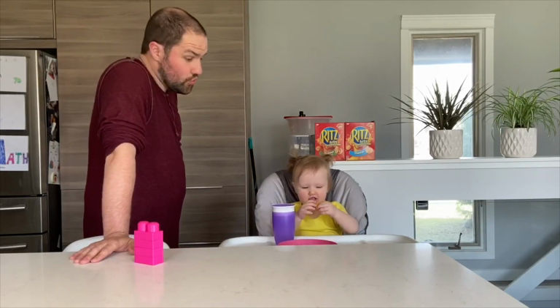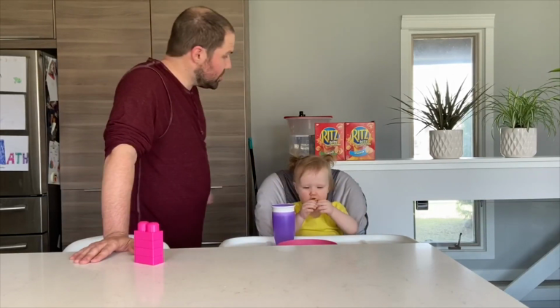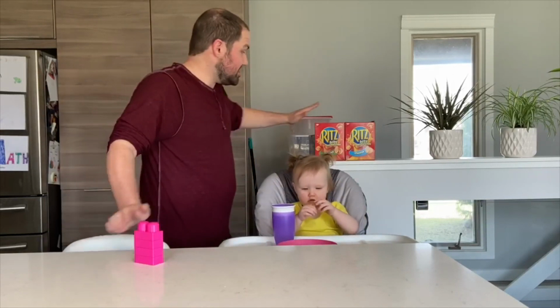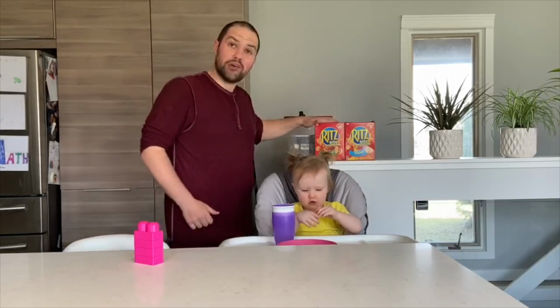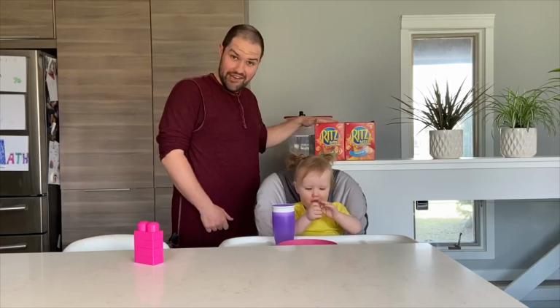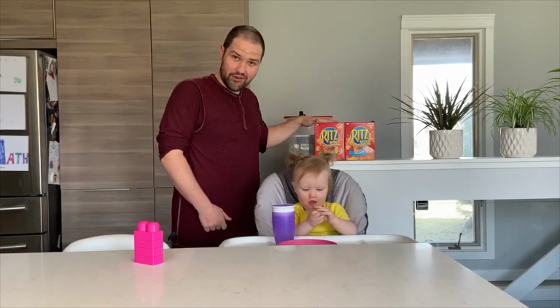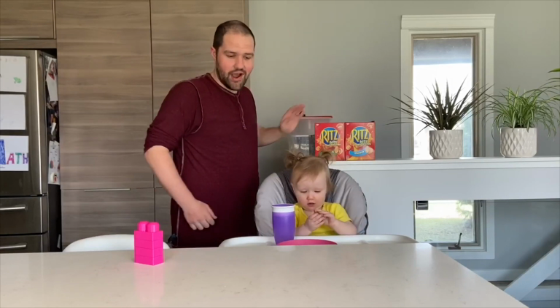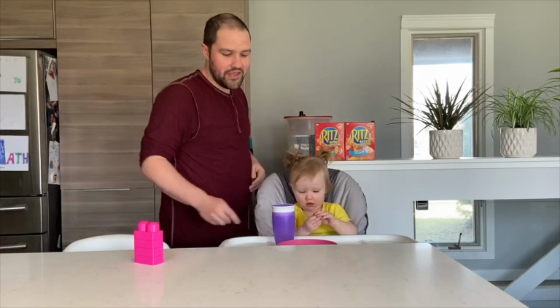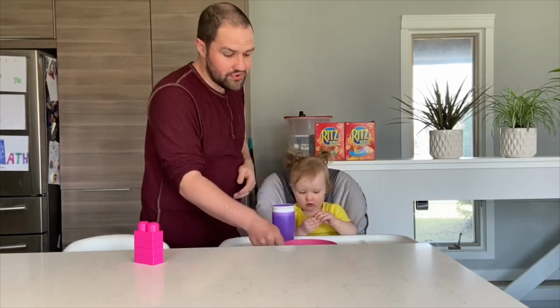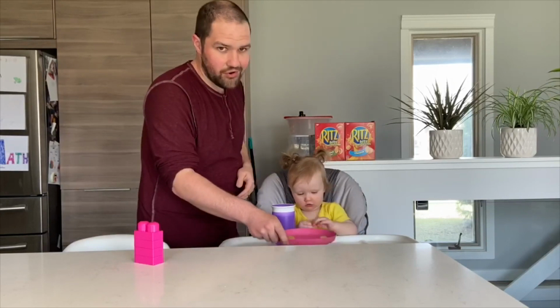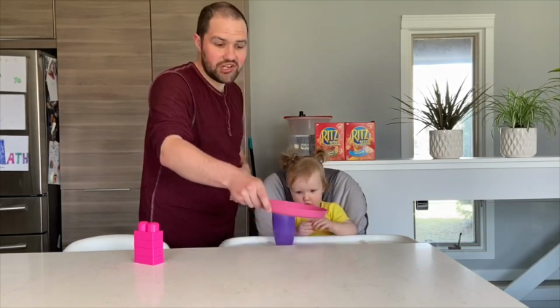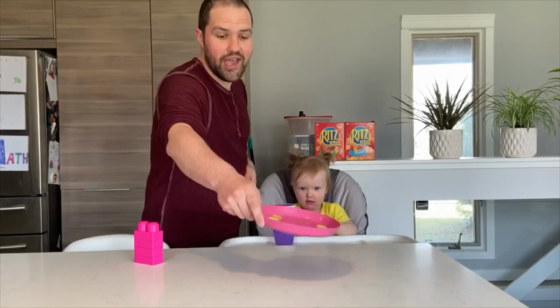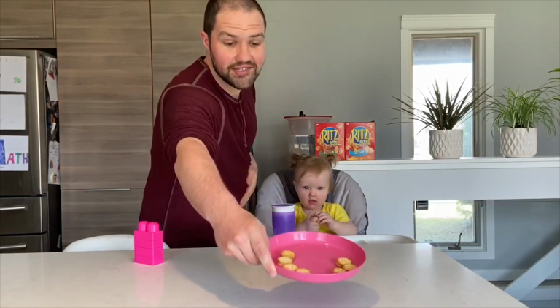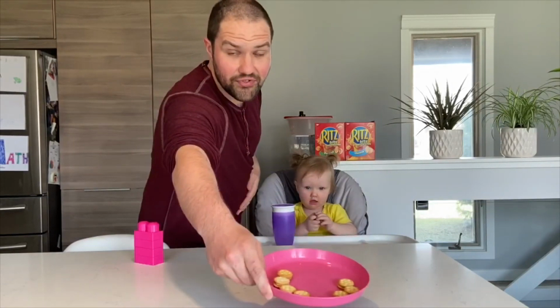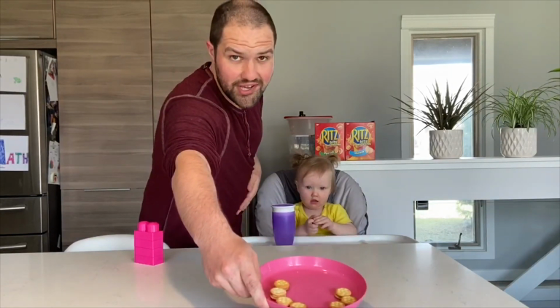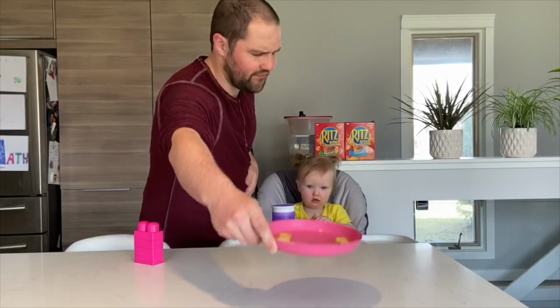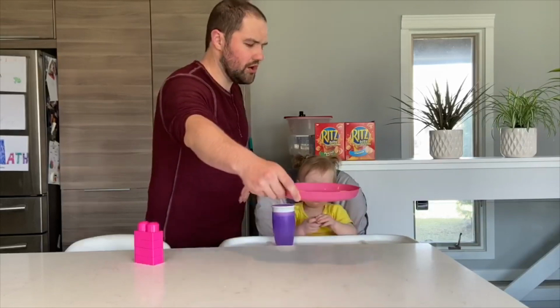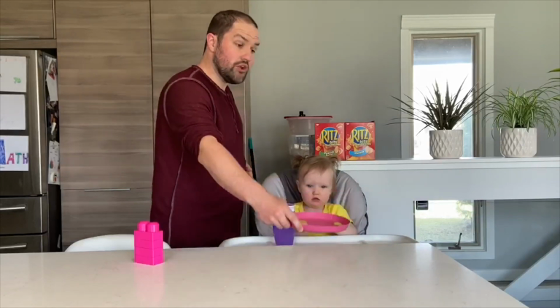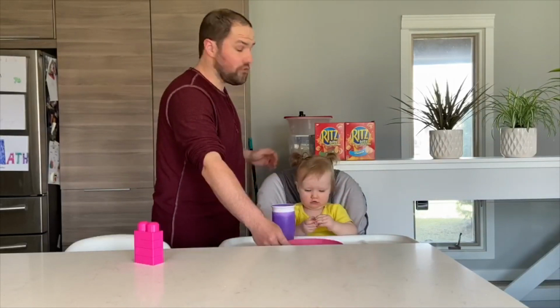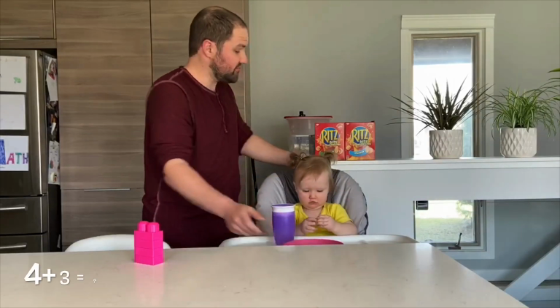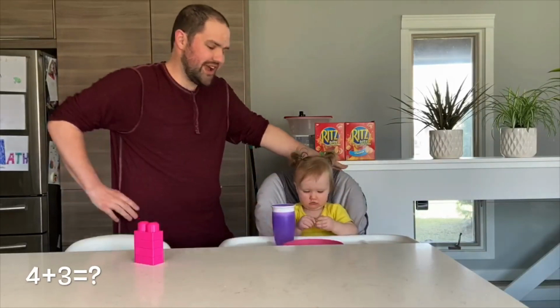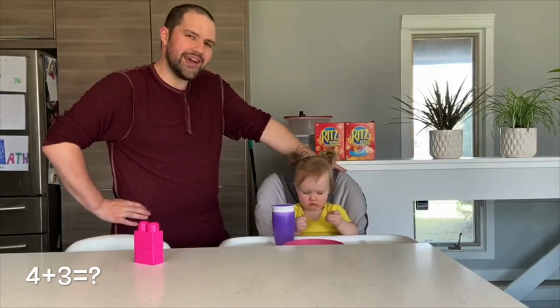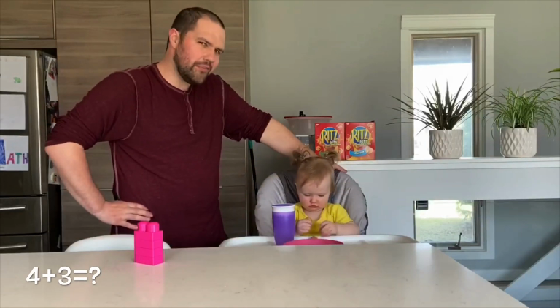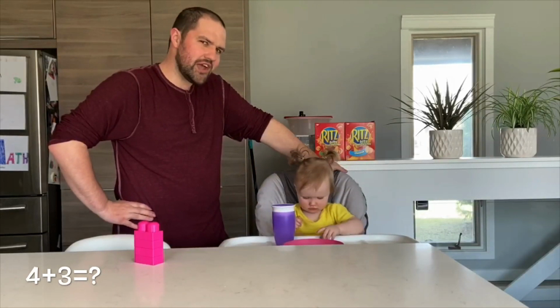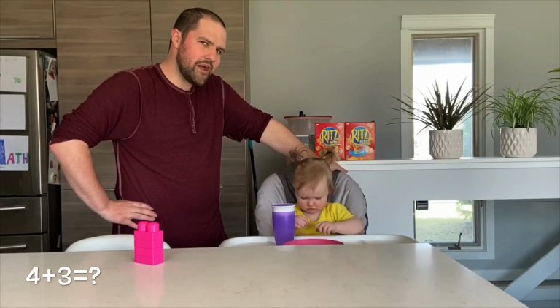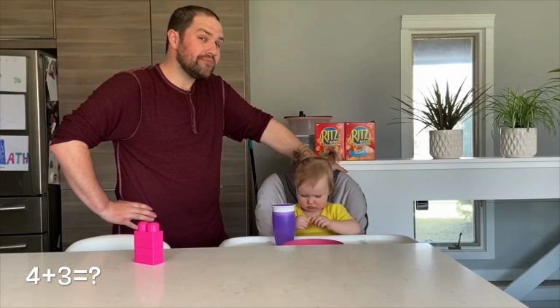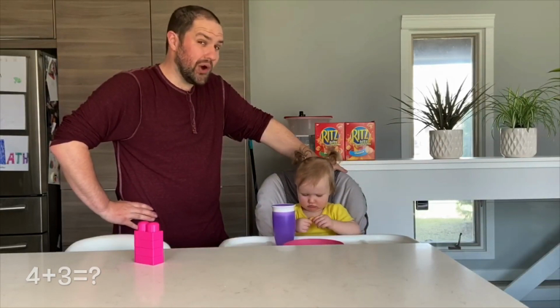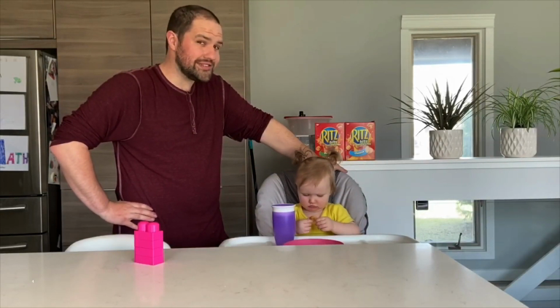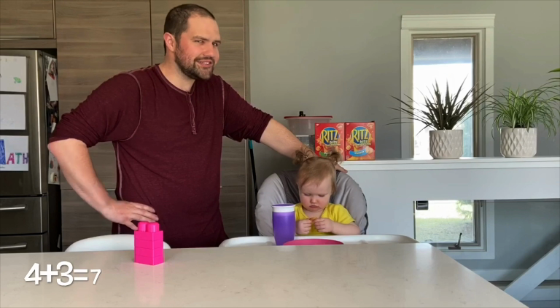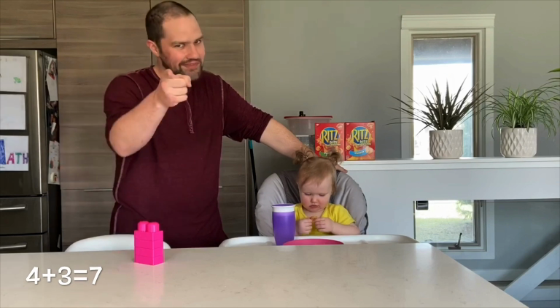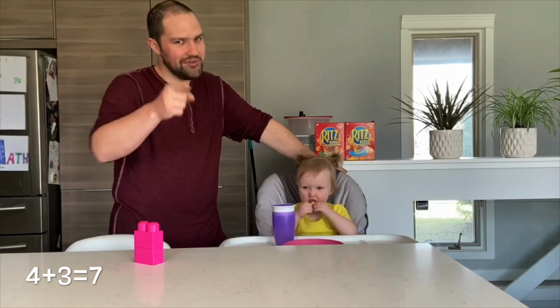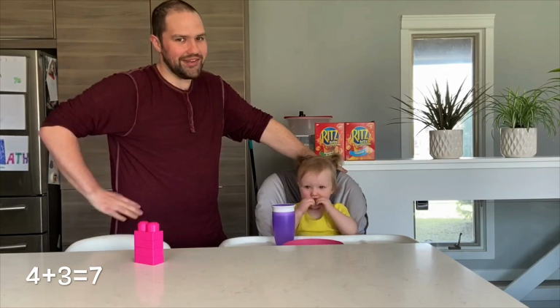She grabbed a peanut butter Ritz cracker, so now she only has three and four. We know that four plus four was eight. How many does she have now? One less than eight? You got it, kids.